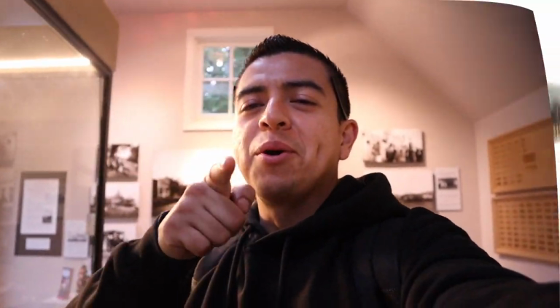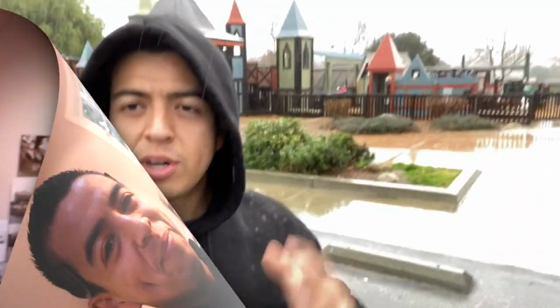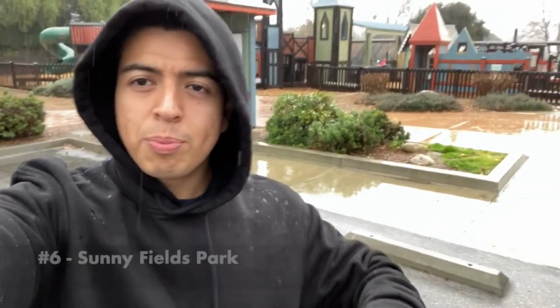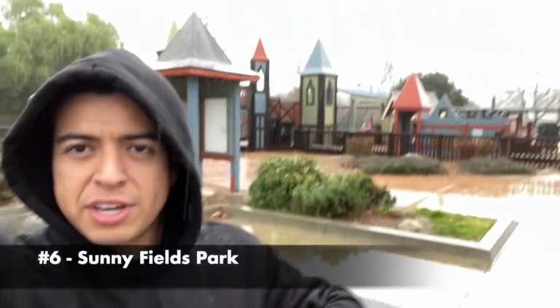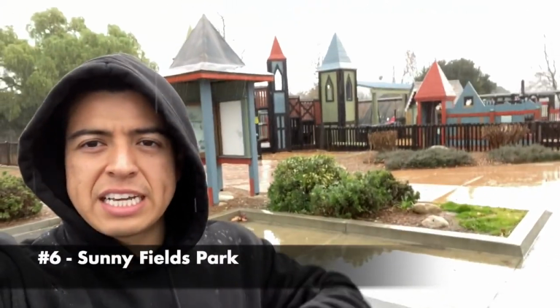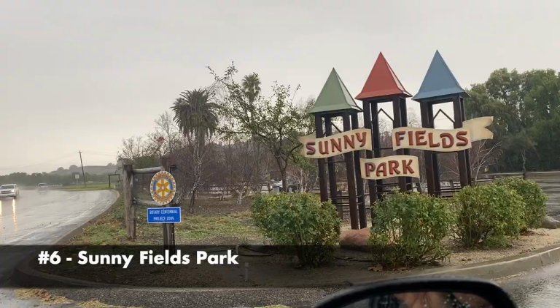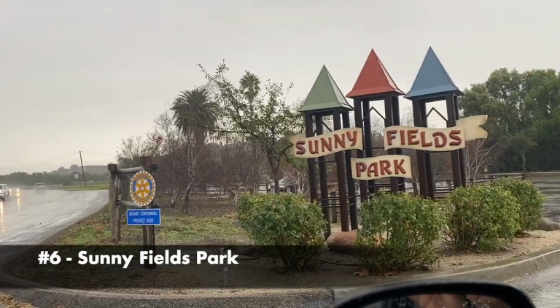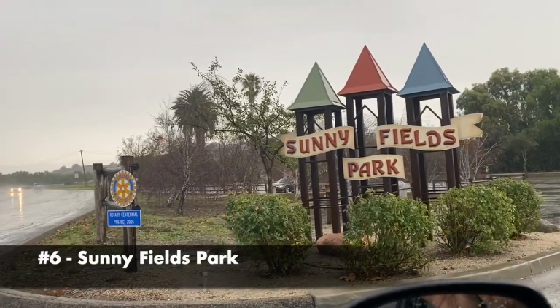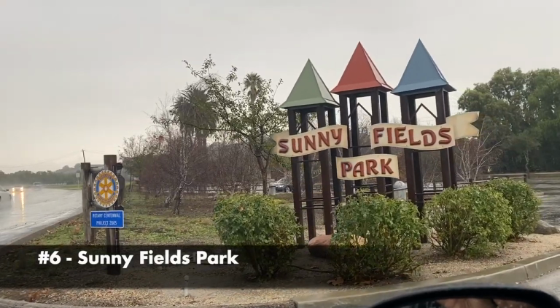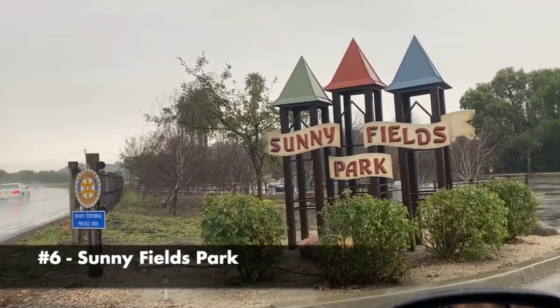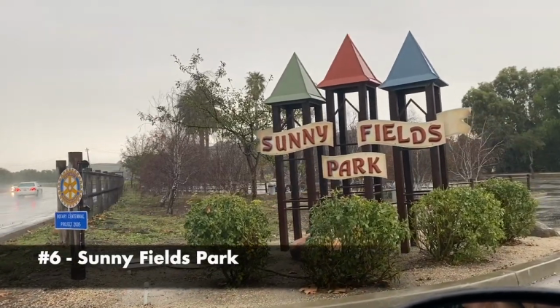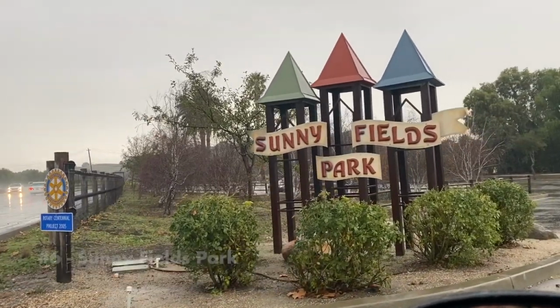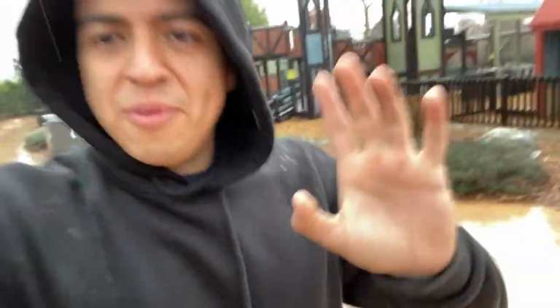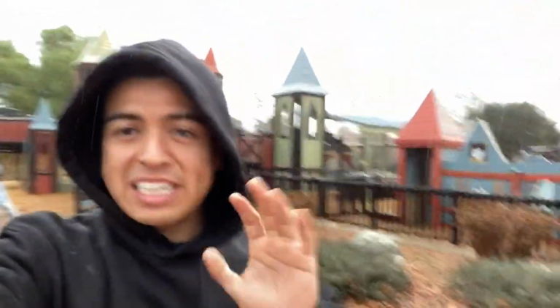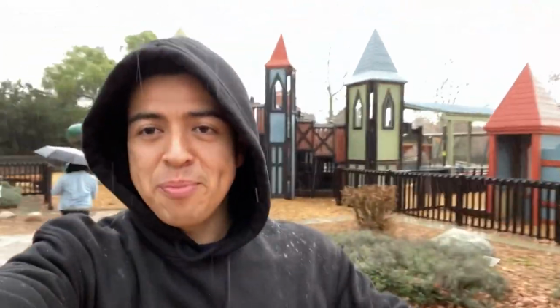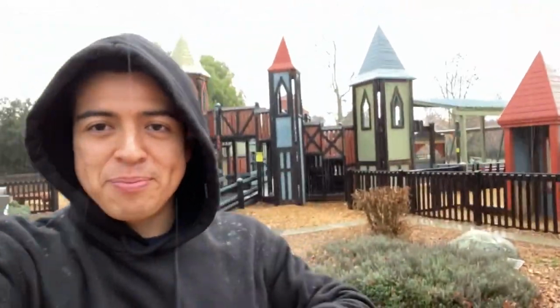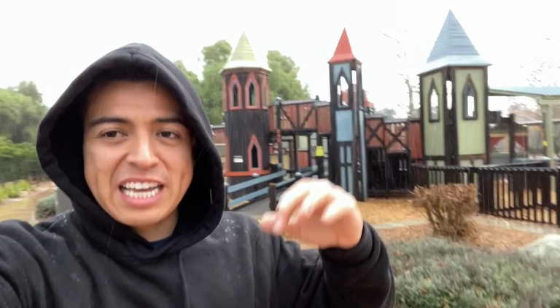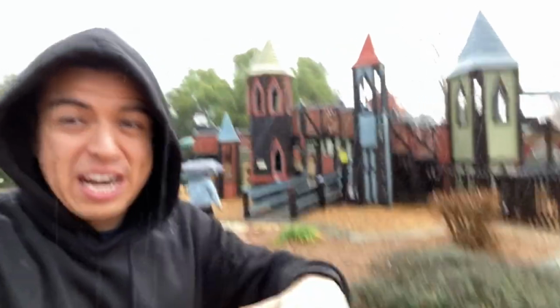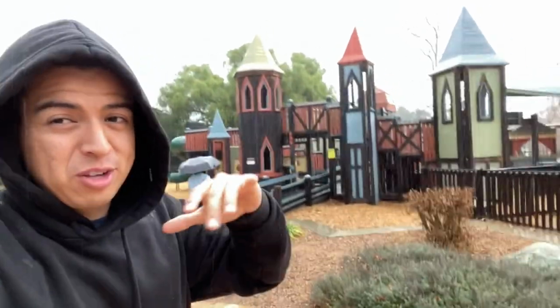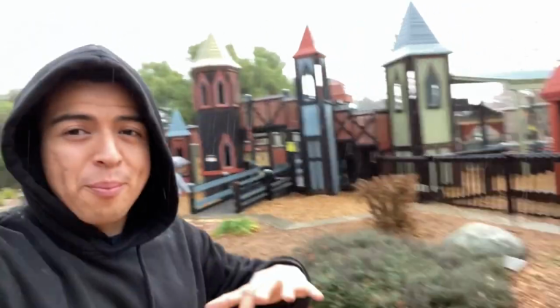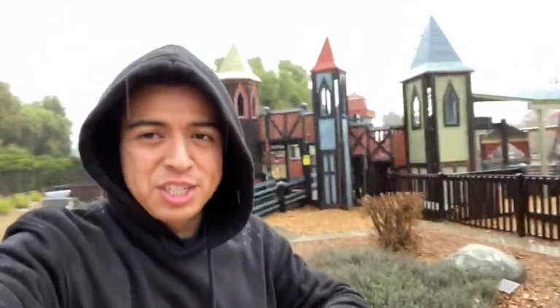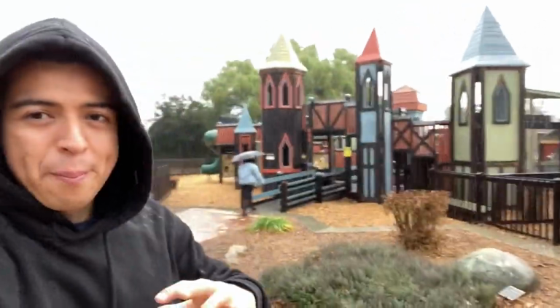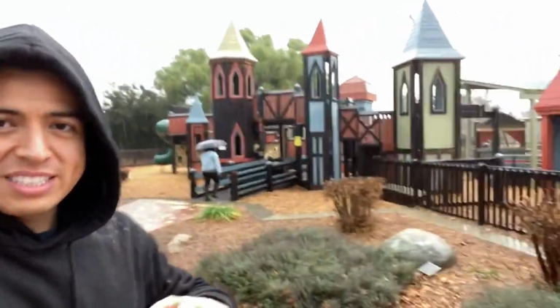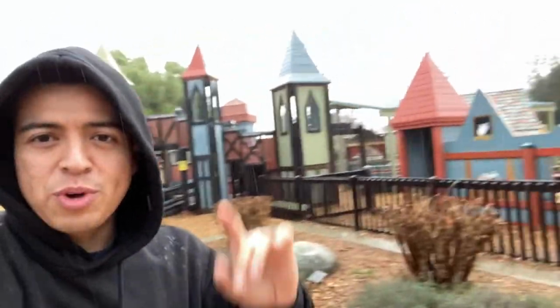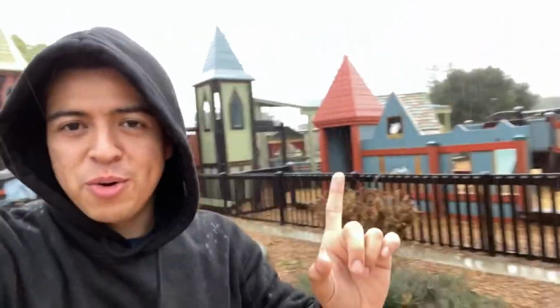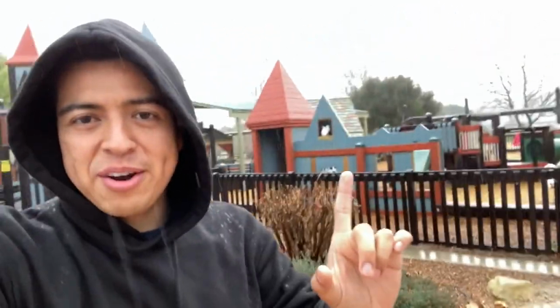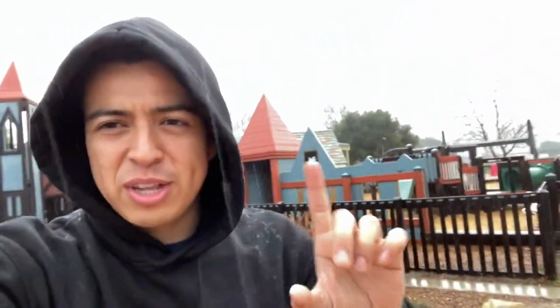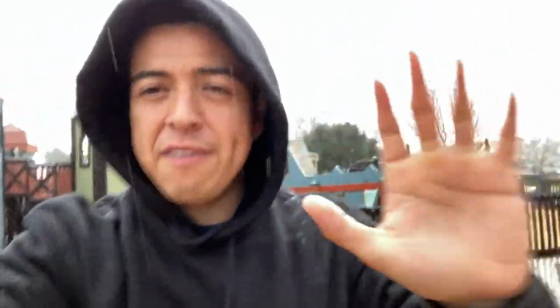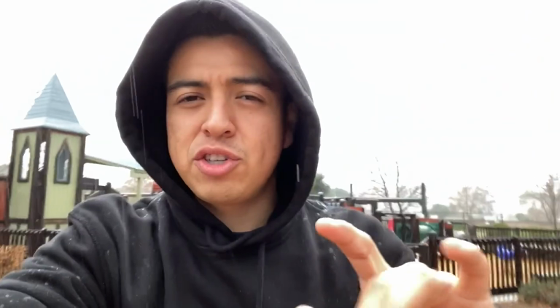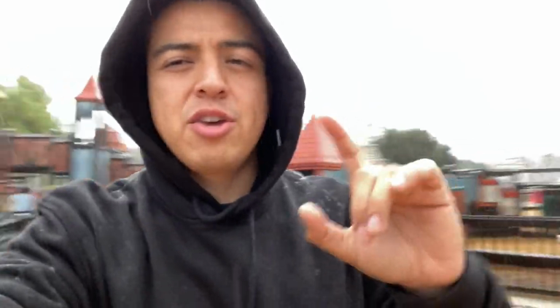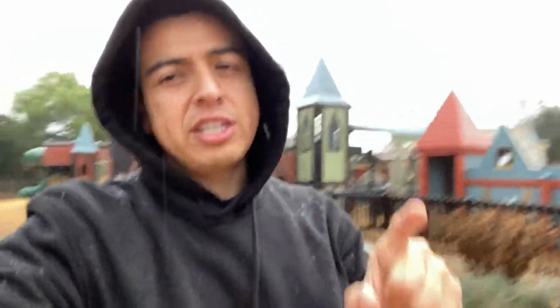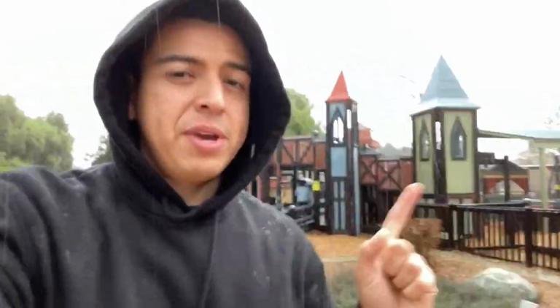Another cool place you can visit — it's actually more for kids — is Sunny Fields Park. Right now it's raining a lot, but I just want to show you what's around here. If you have kids, you can actually take them here.